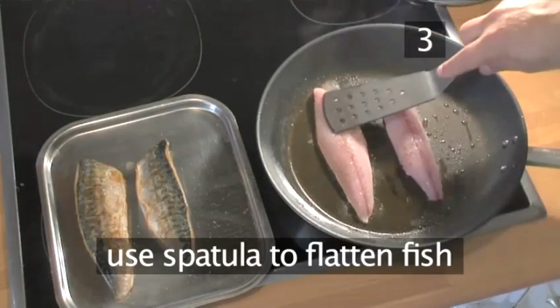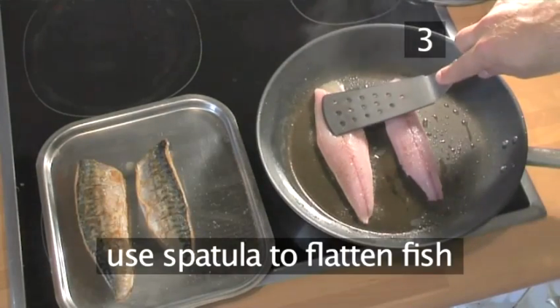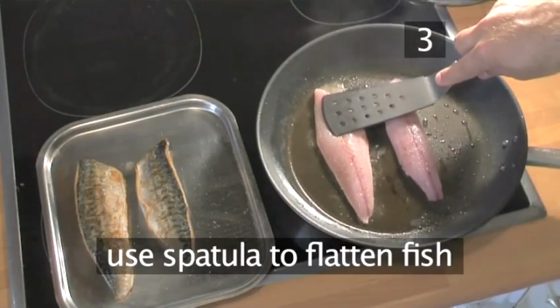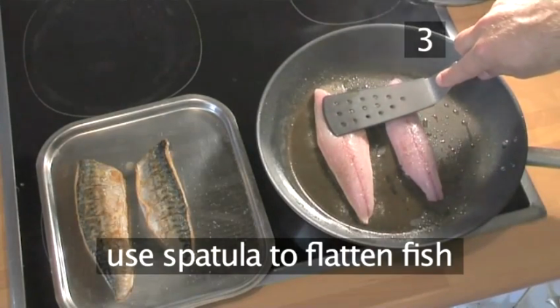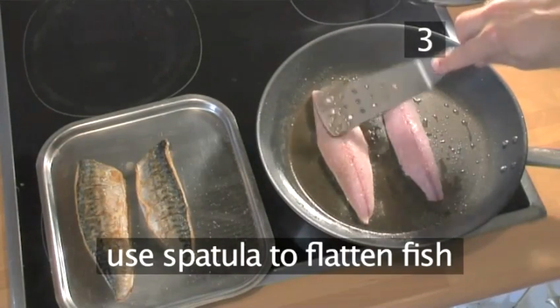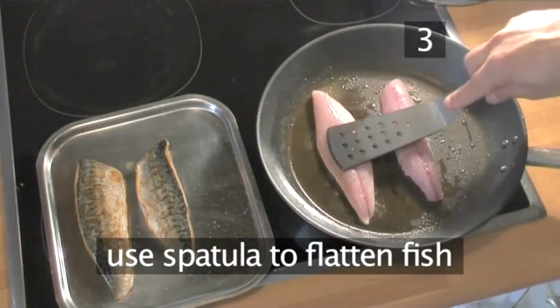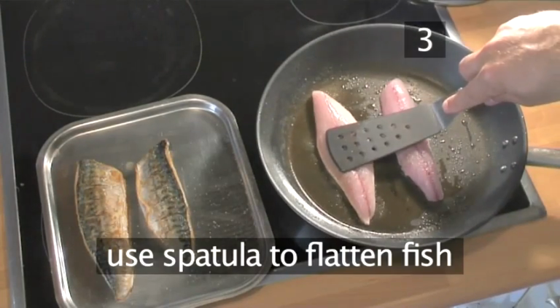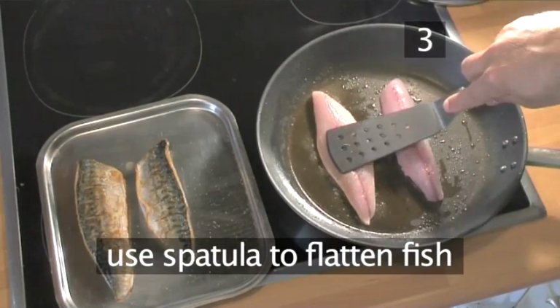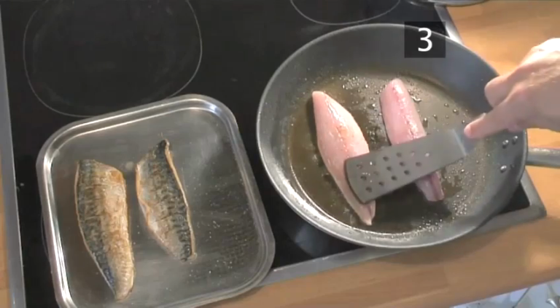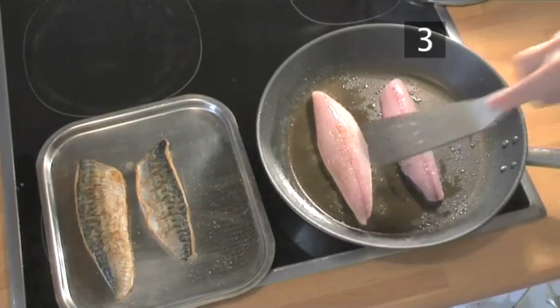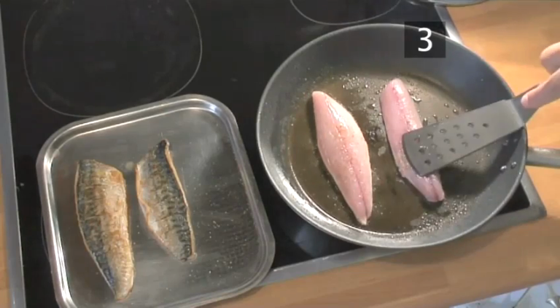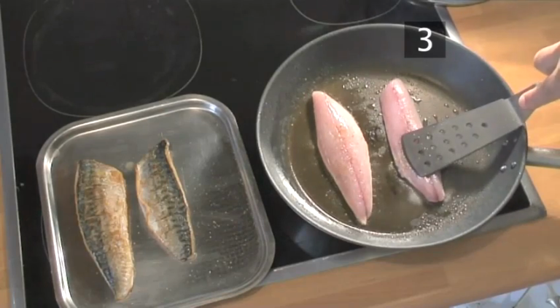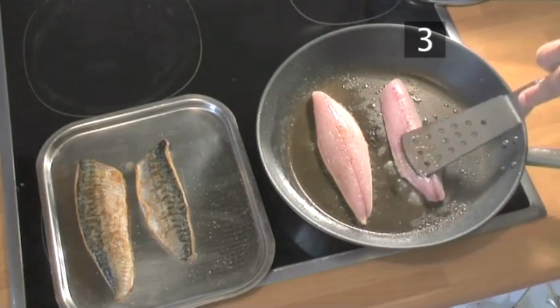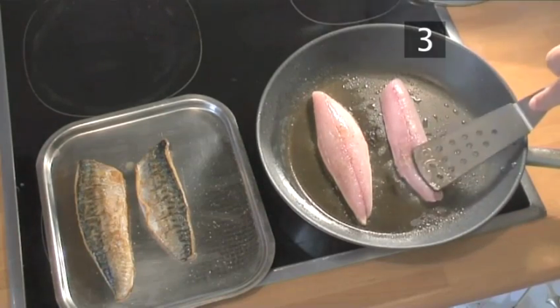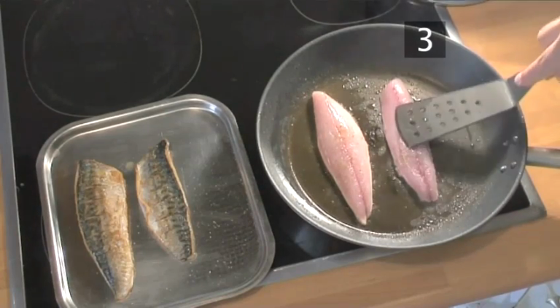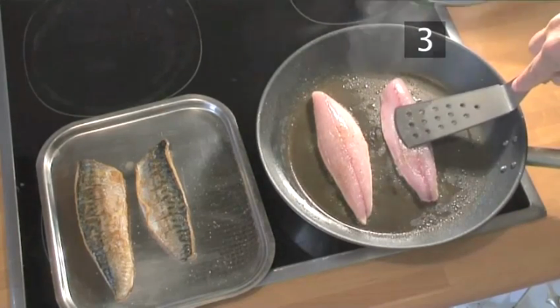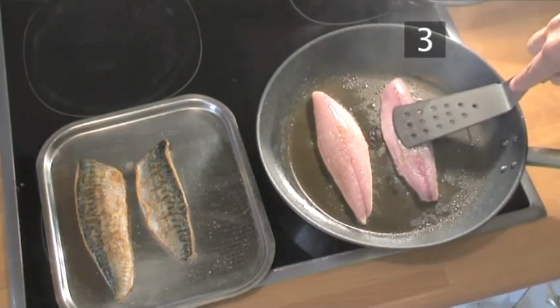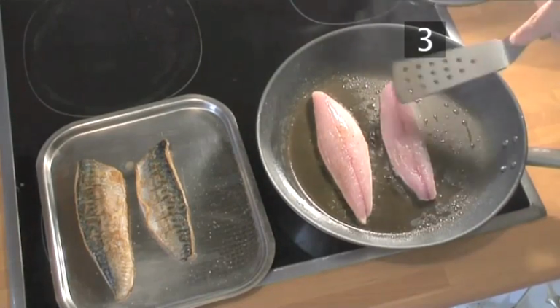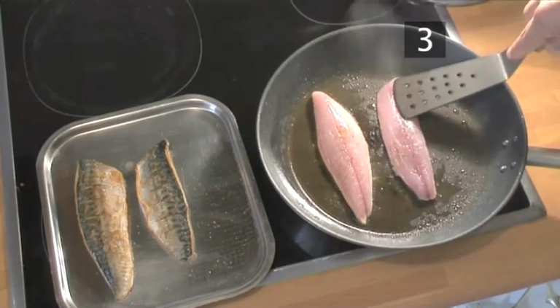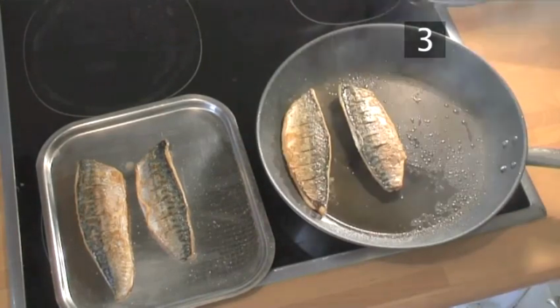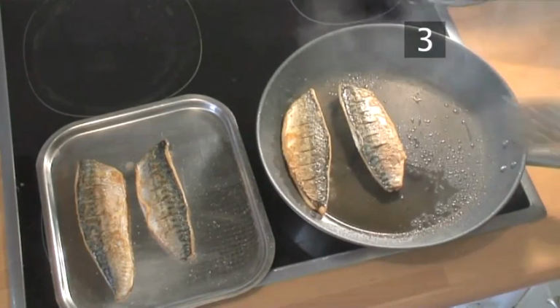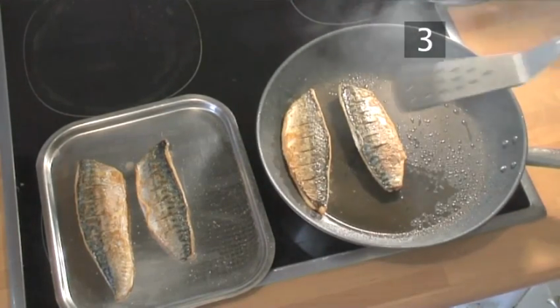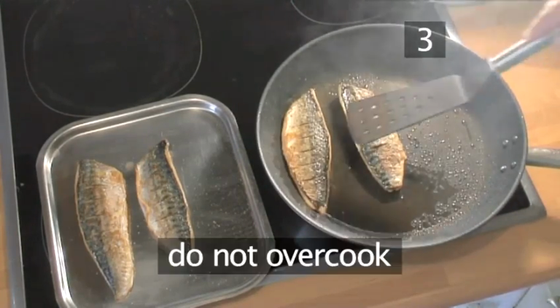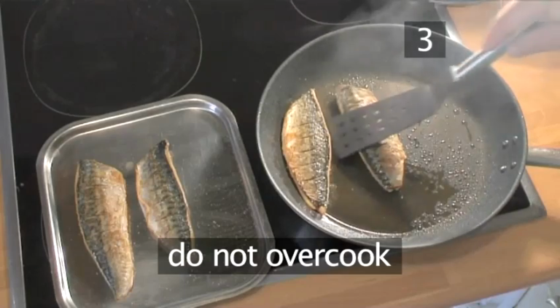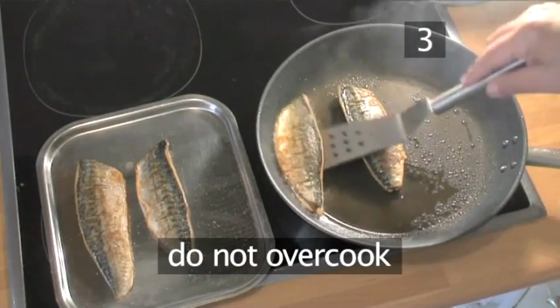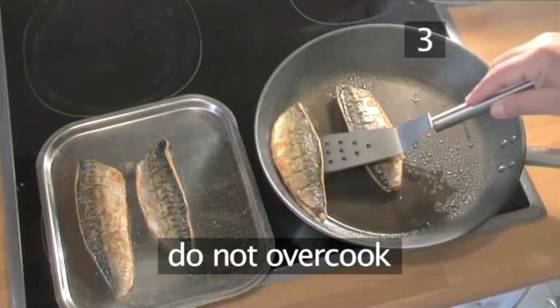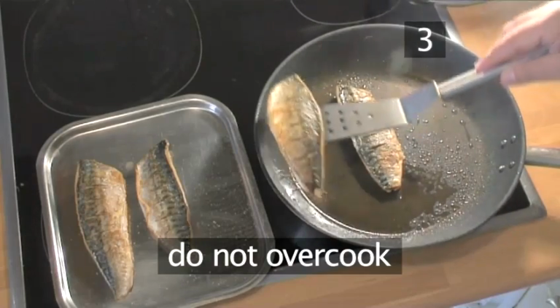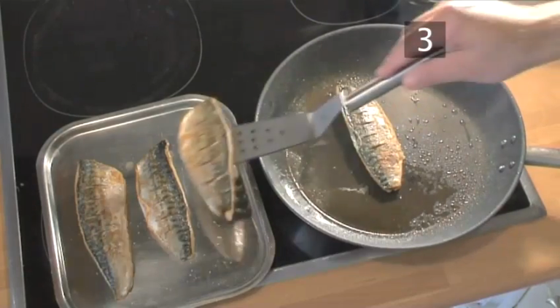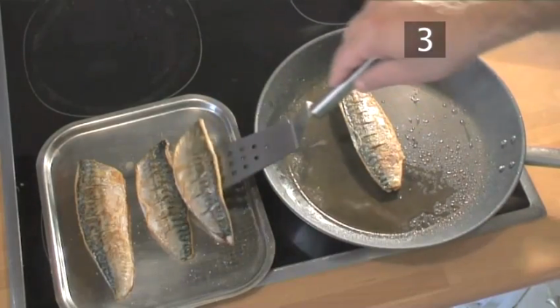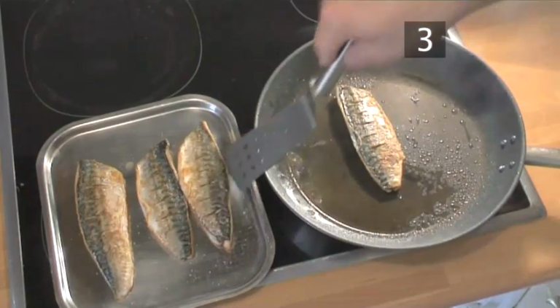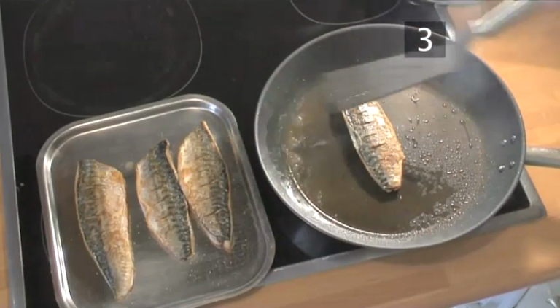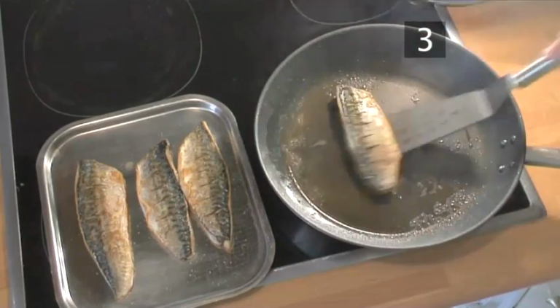Use the spatula to flatten the fish on the pan so that the middle of it will be cooked through. Don't let it overcook though, as it will very quickly get dry and taste overpowering.